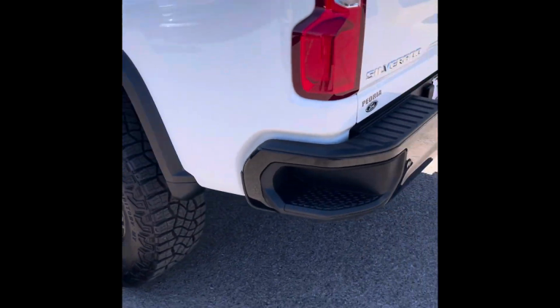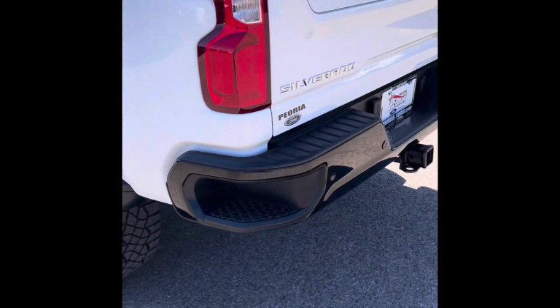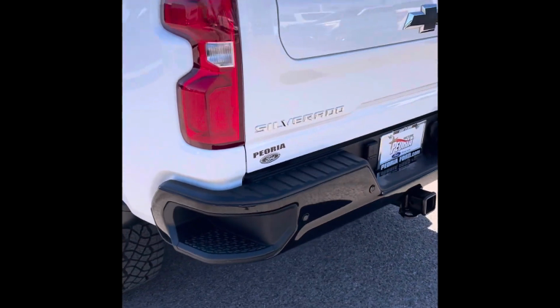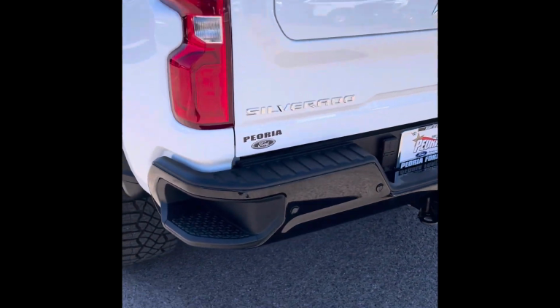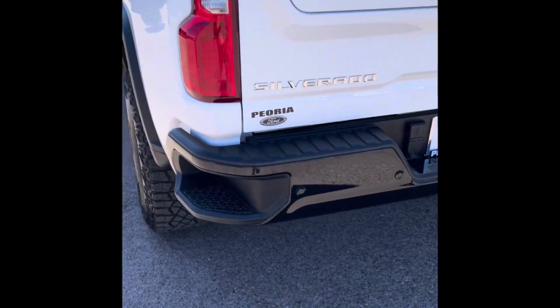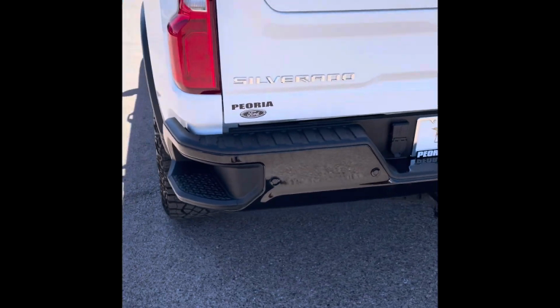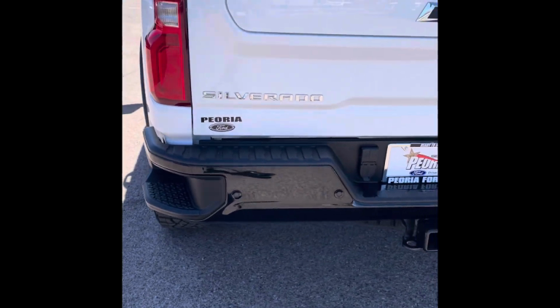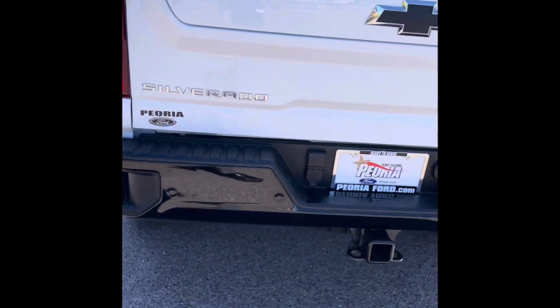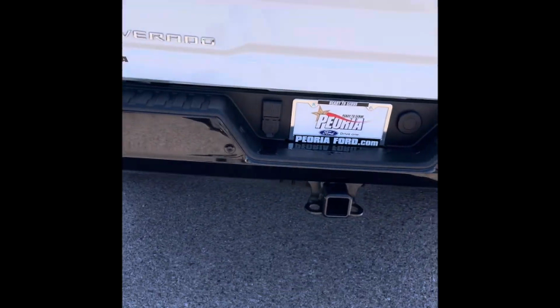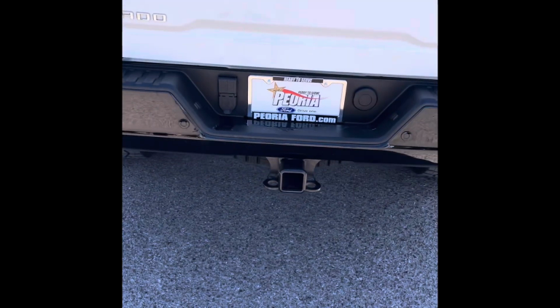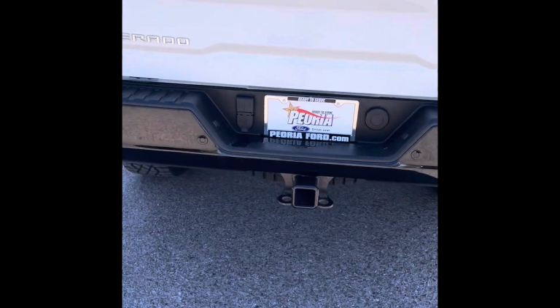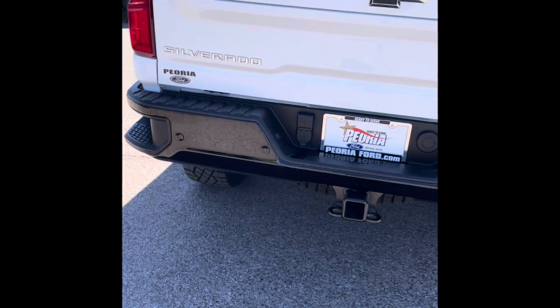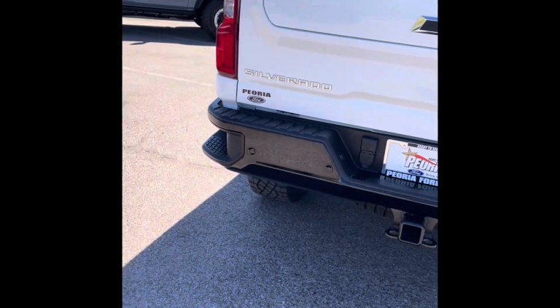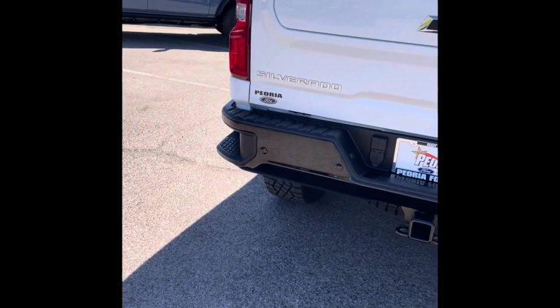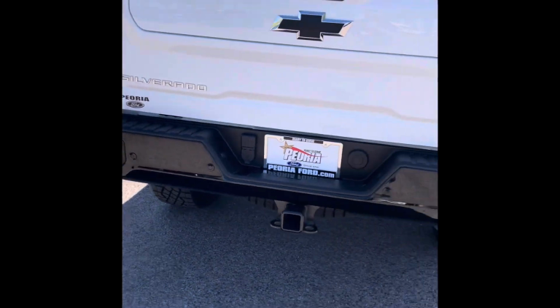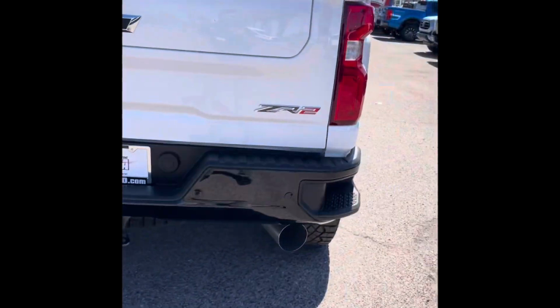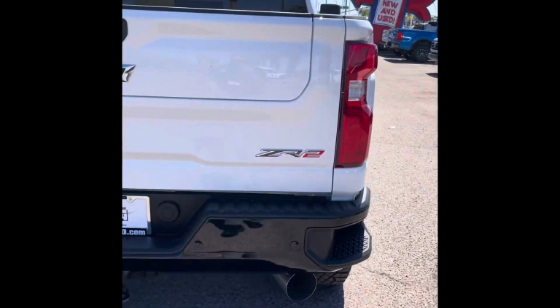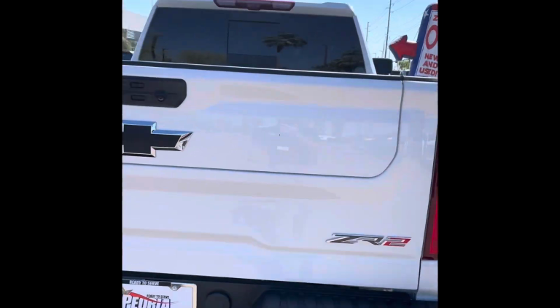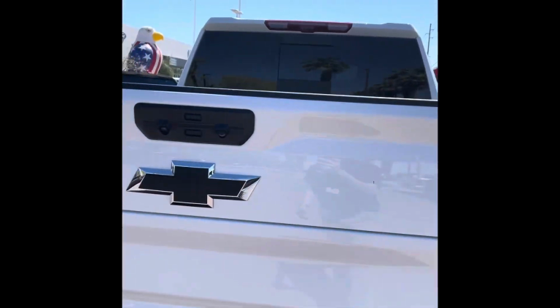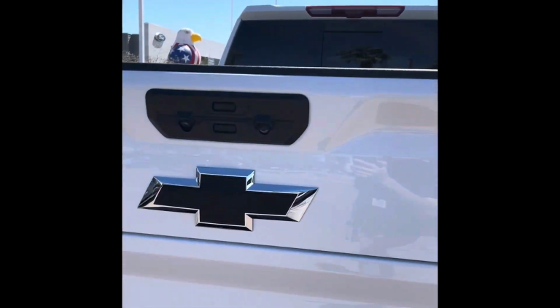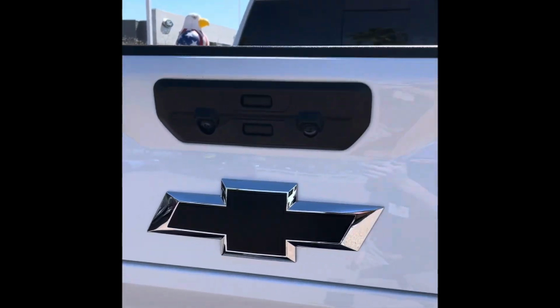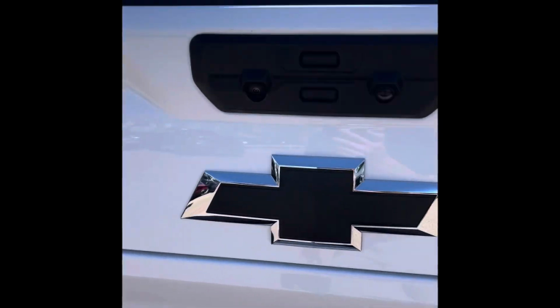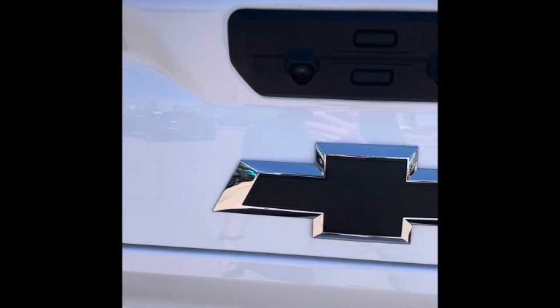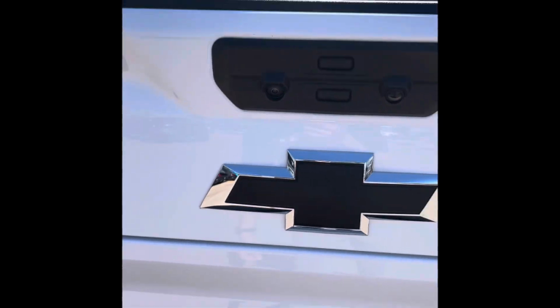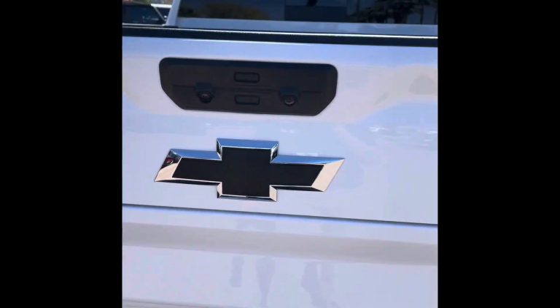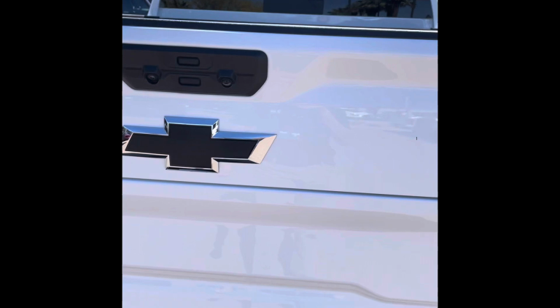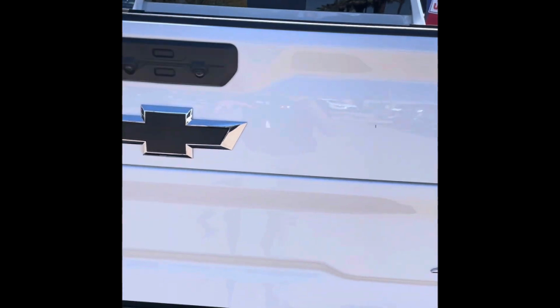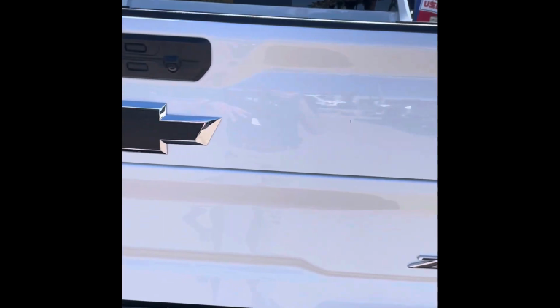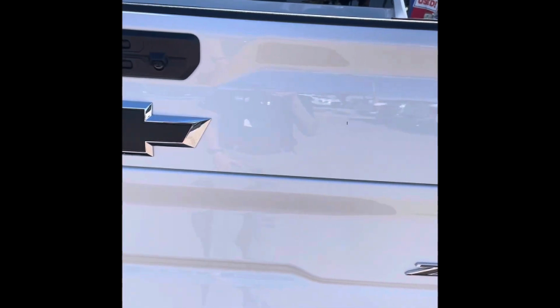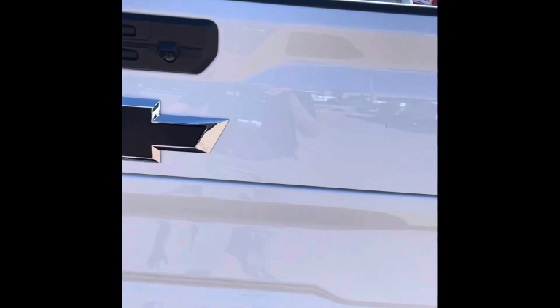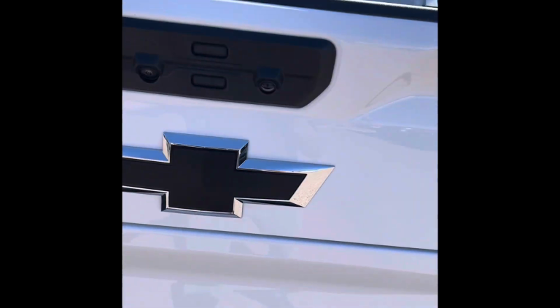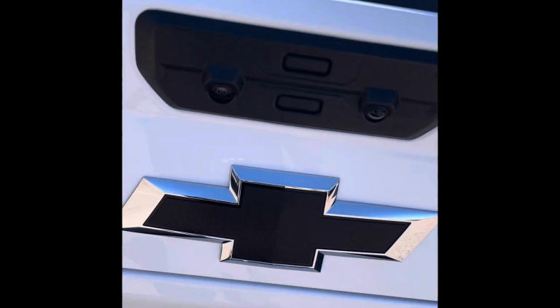Coming up to the back, there are a couple of features I like to point out. It does have the tow hitch right there, but it also has backup sensors and a backup camera — it comes with a 360-degree camera view along with a light.